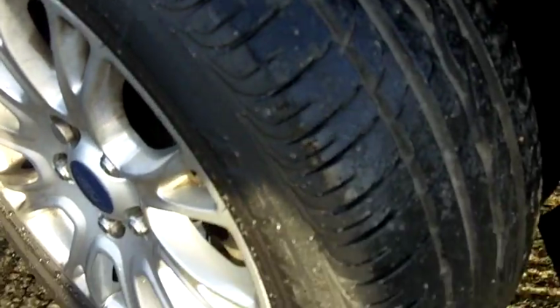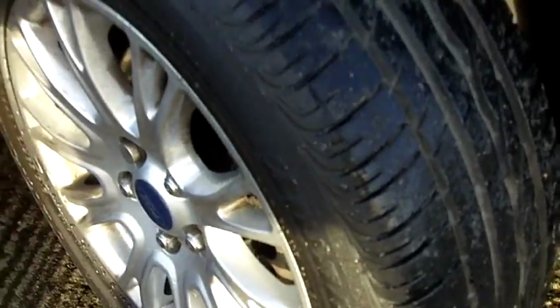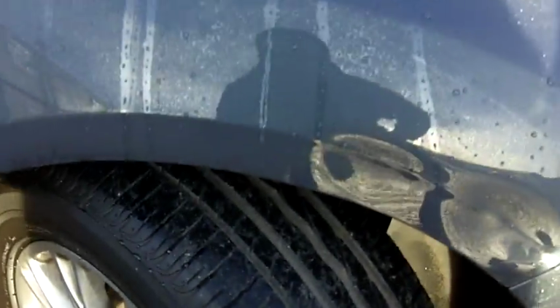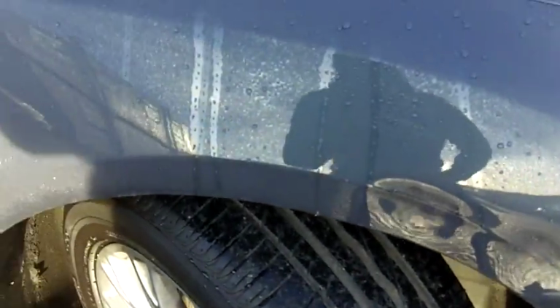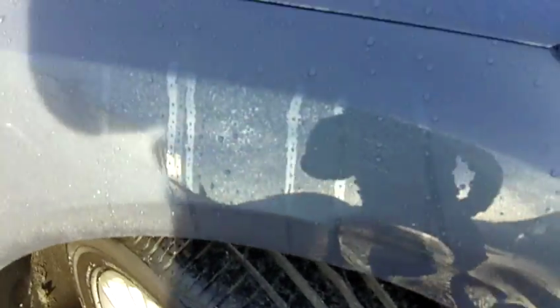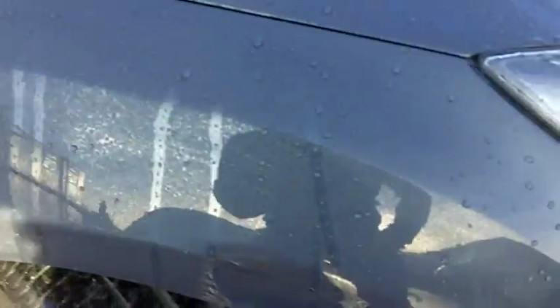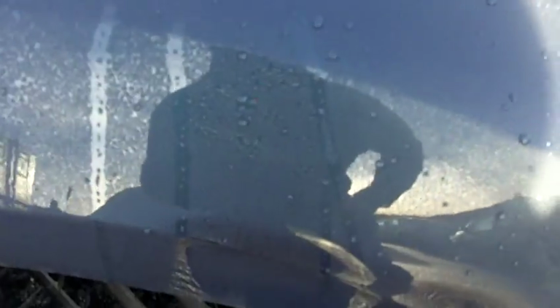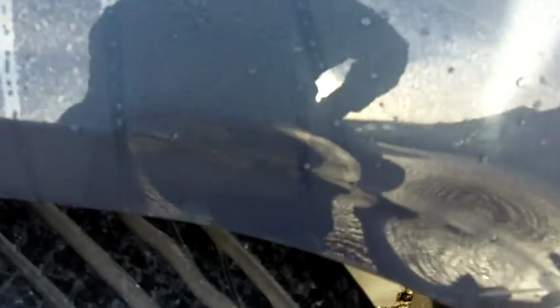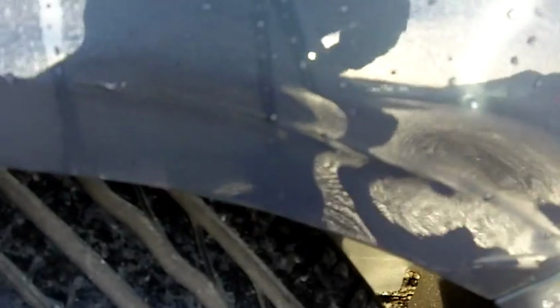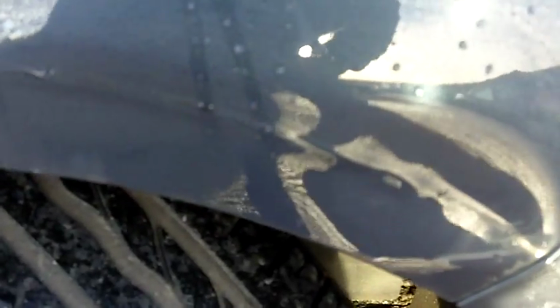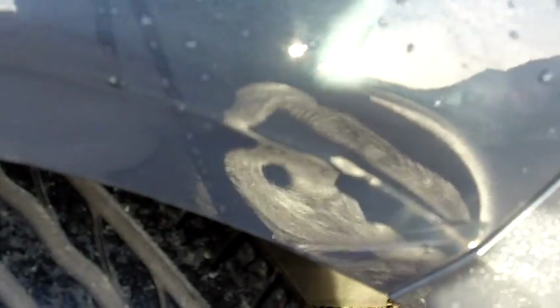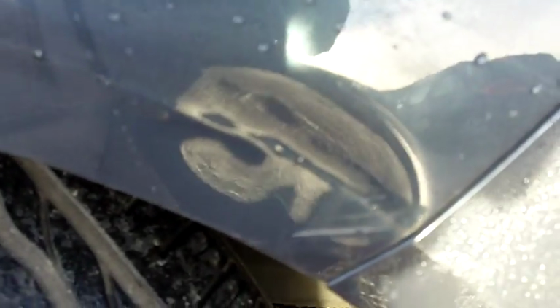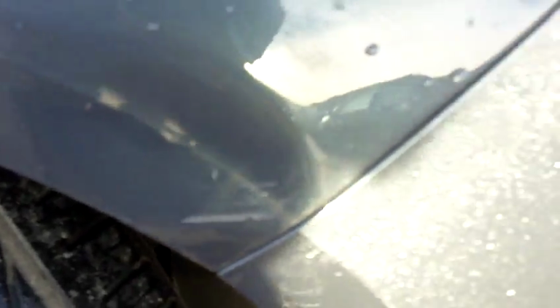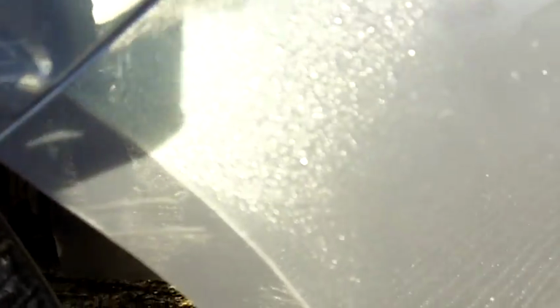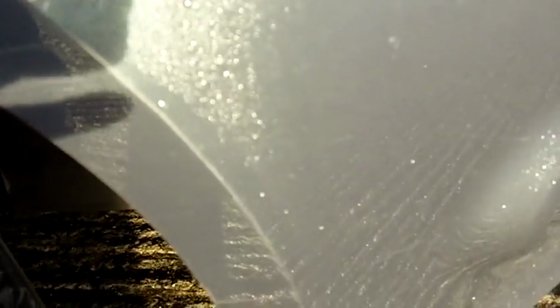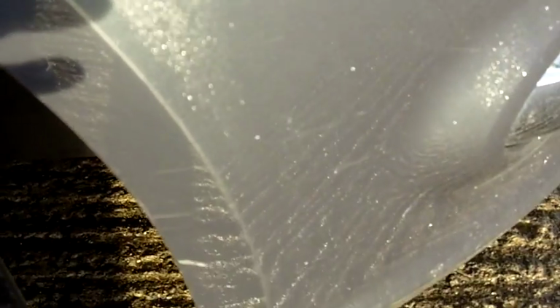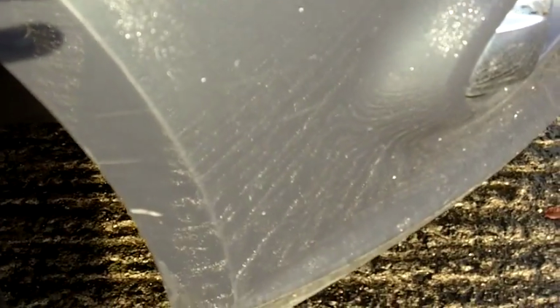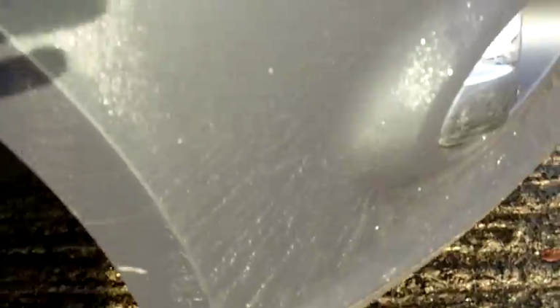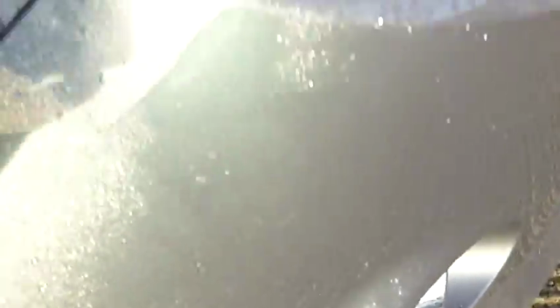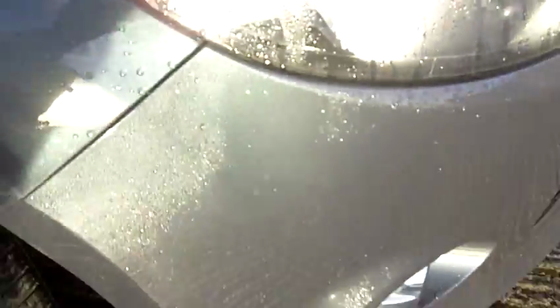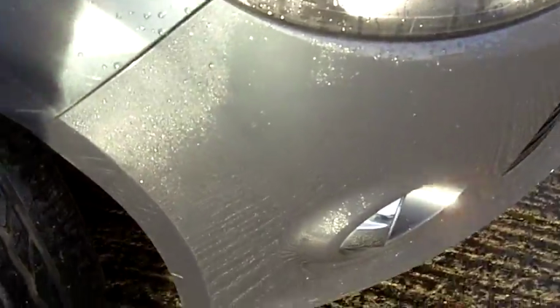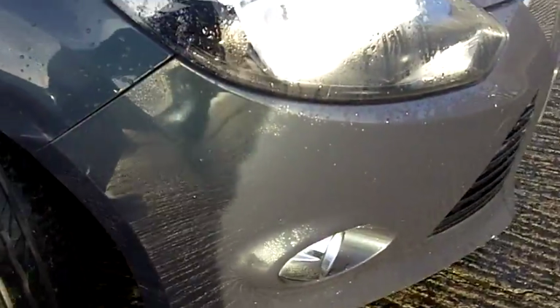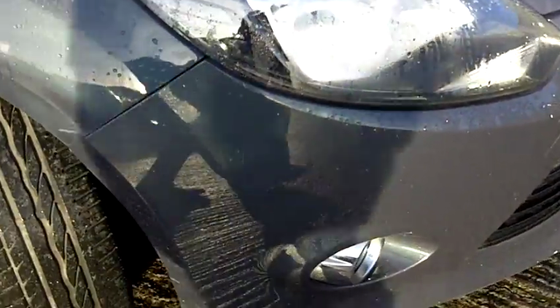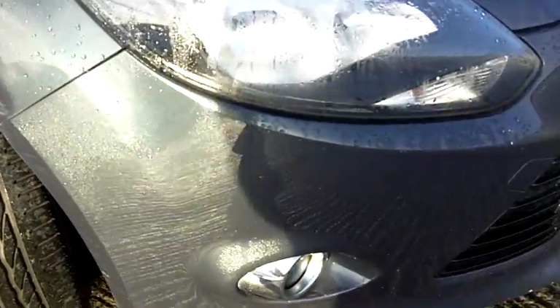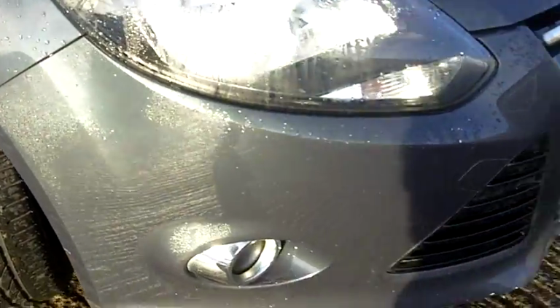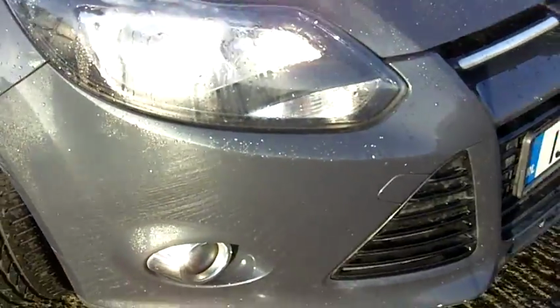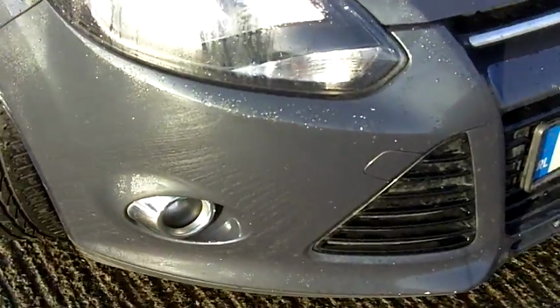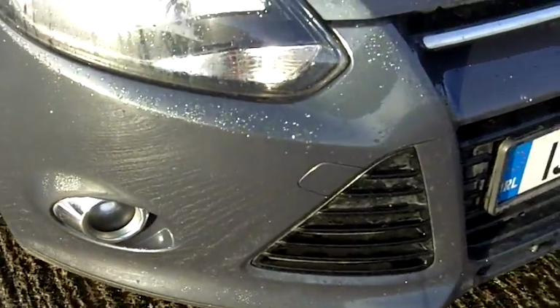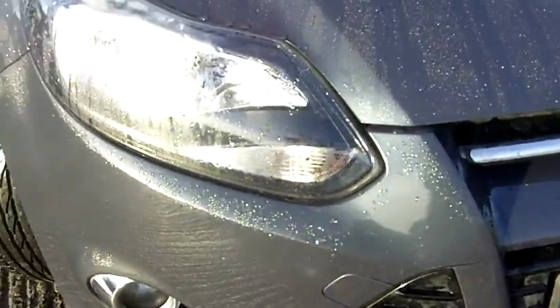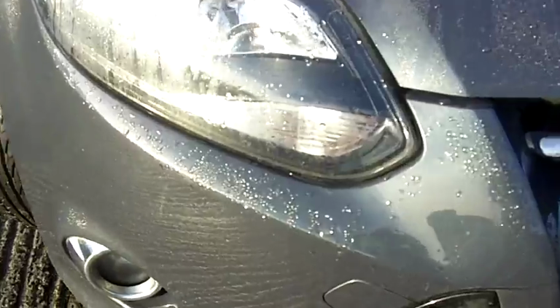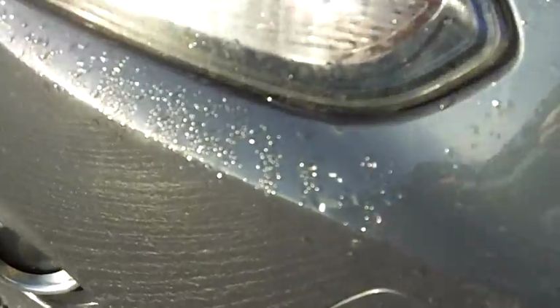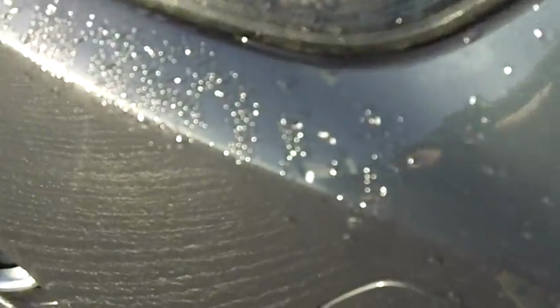Tyres are good on front. Driver side front wing dented and light mark on front bumper. There are stone chips on front bumper.